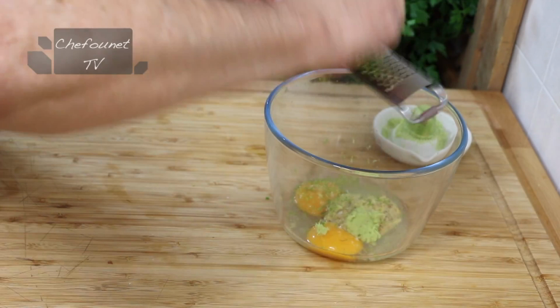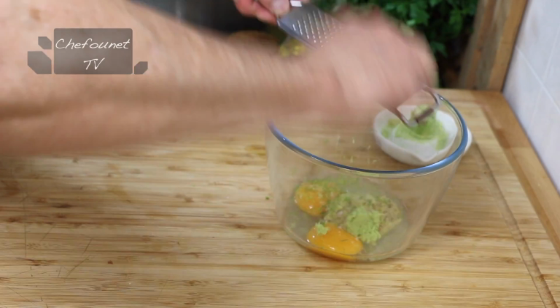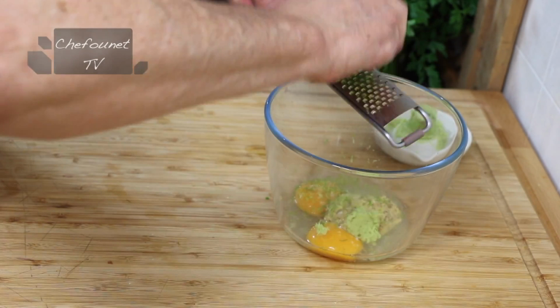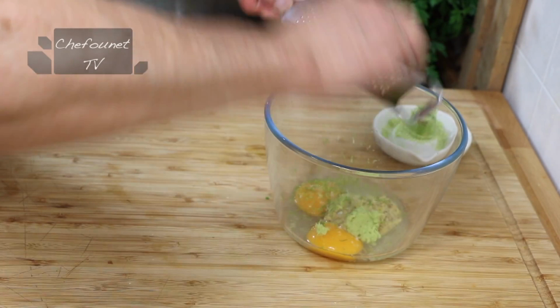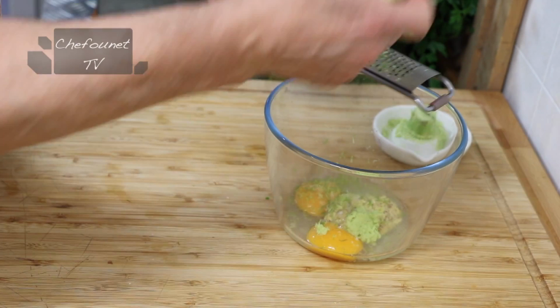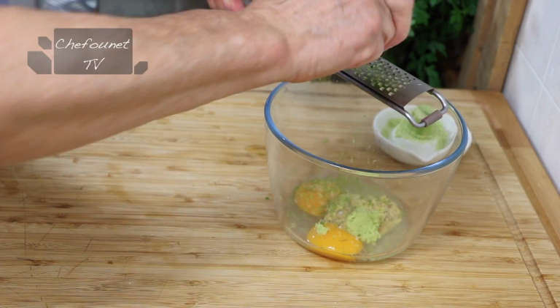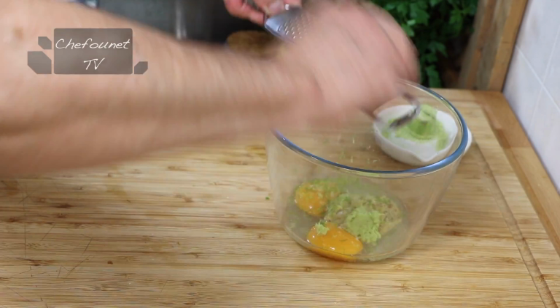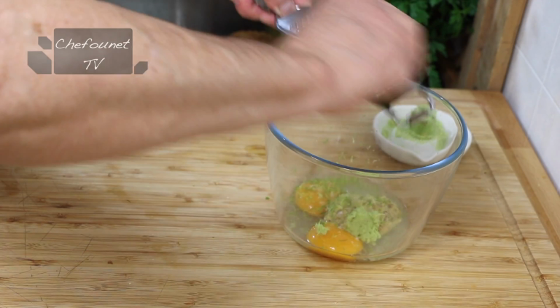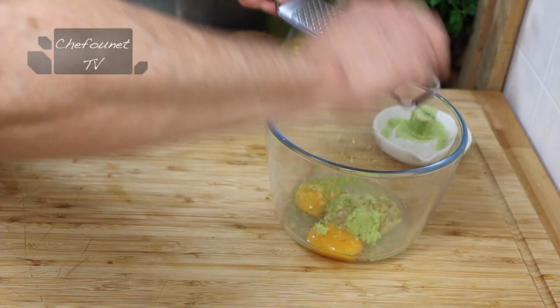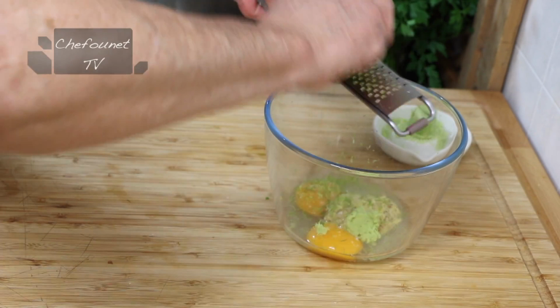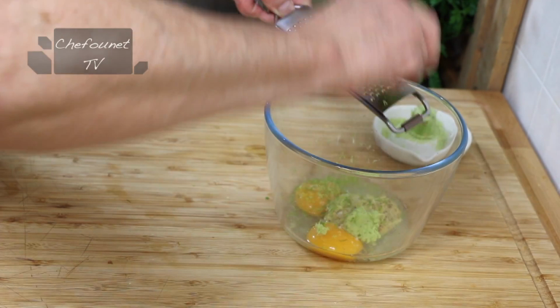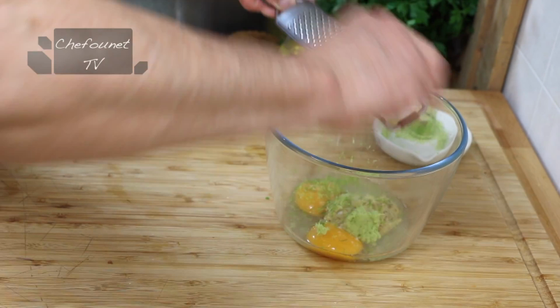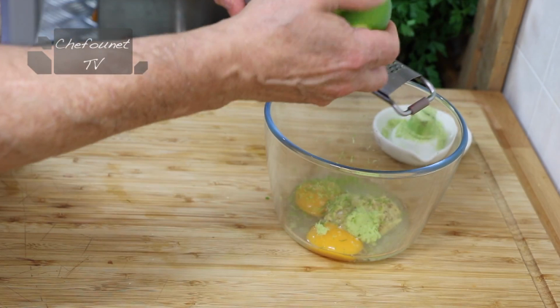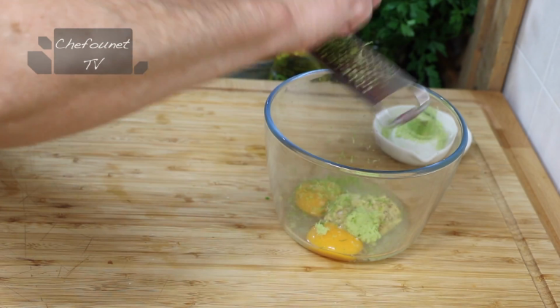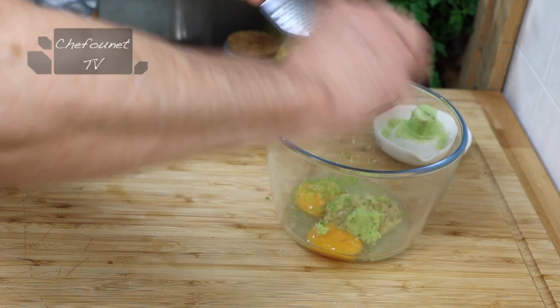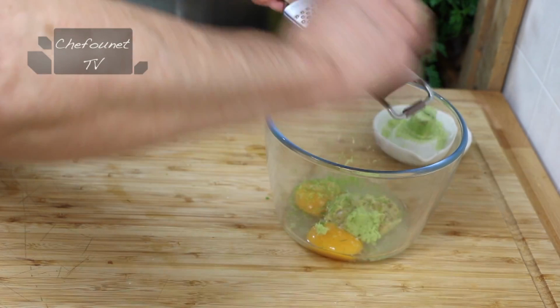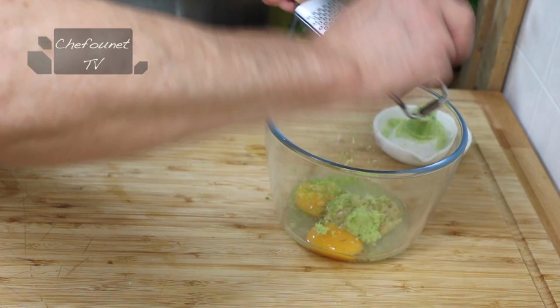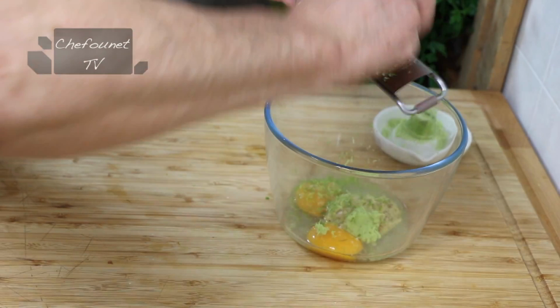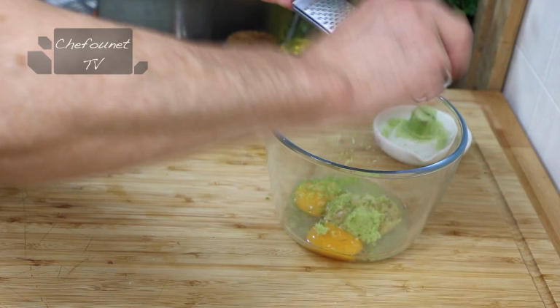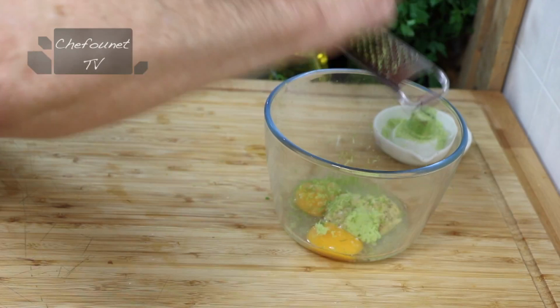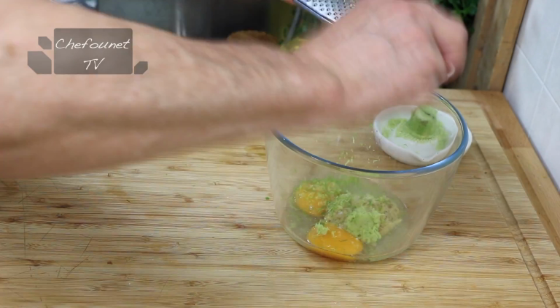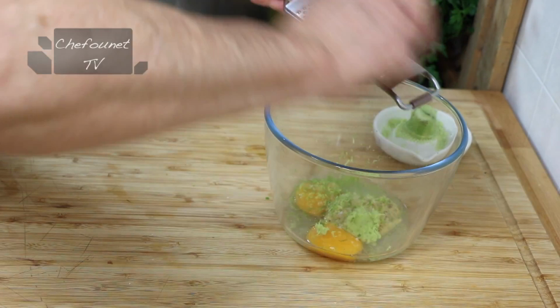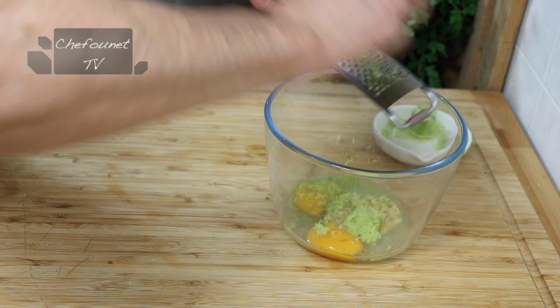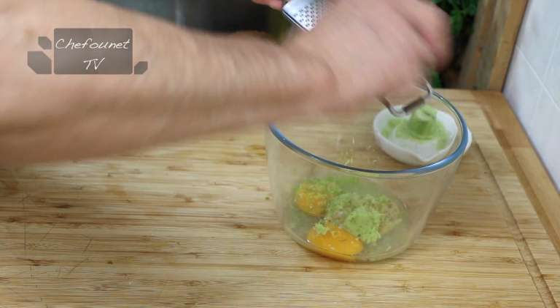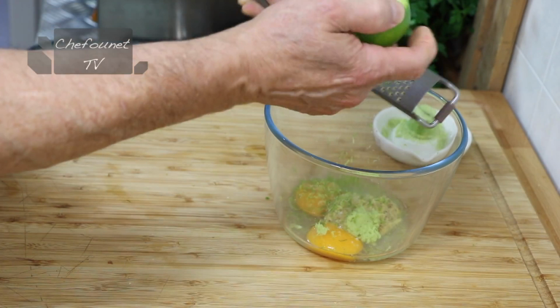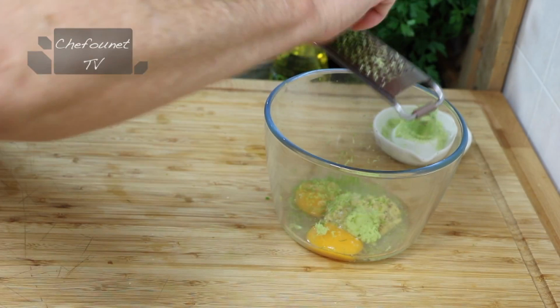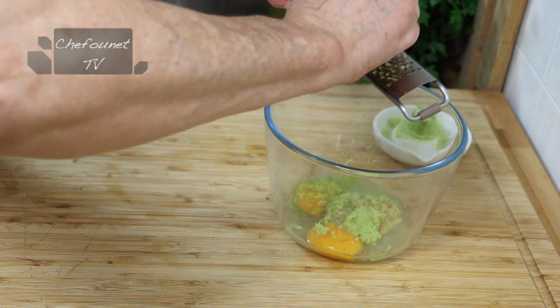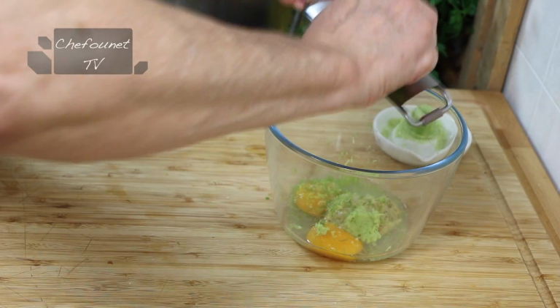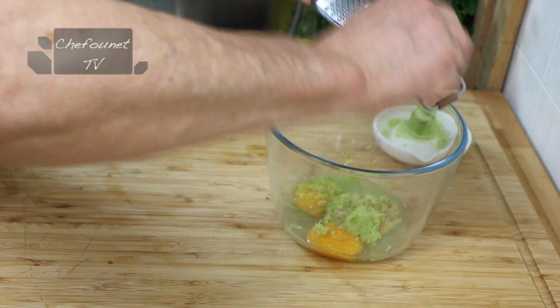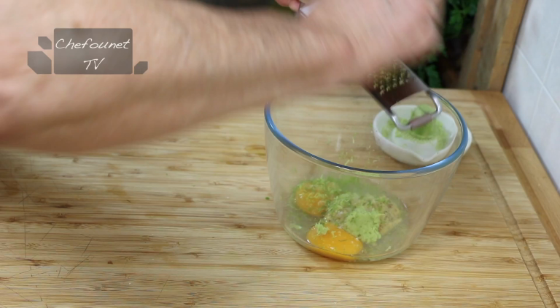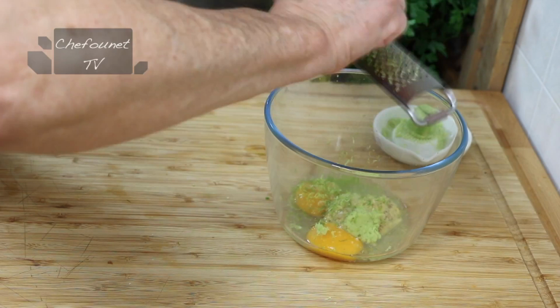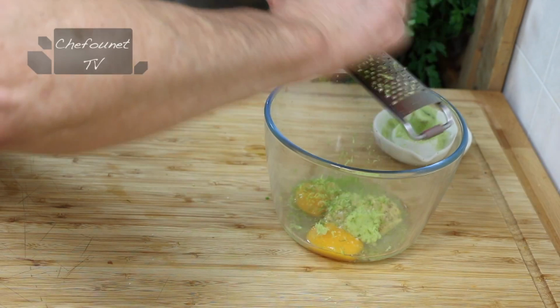Pourquoi on met le zeste ? Parce que le zeste contient les huiles essentielles et c'est ce qui parfume le plus. Ce qu'on recherche ici, ce n'est pas forcément l'acidité du citron, mais plutôt le parfum.